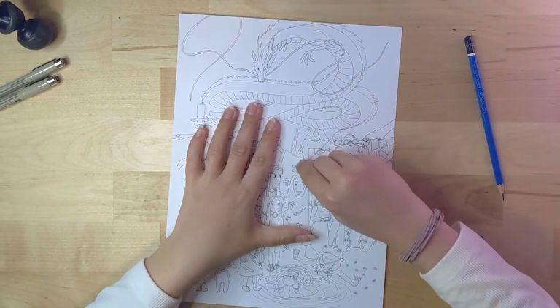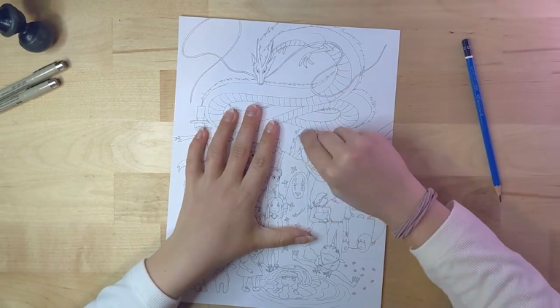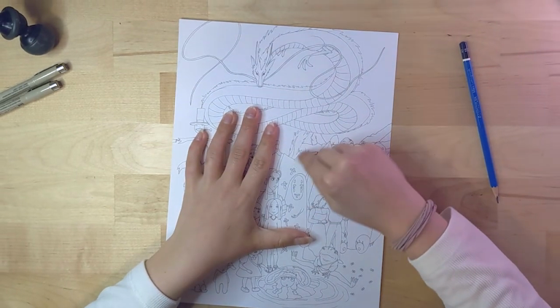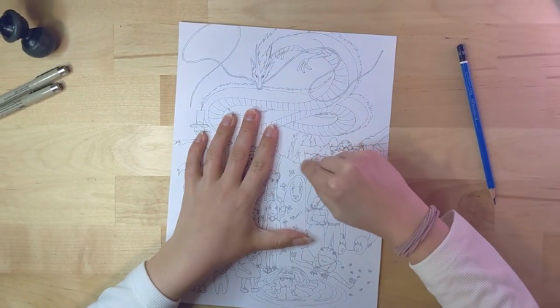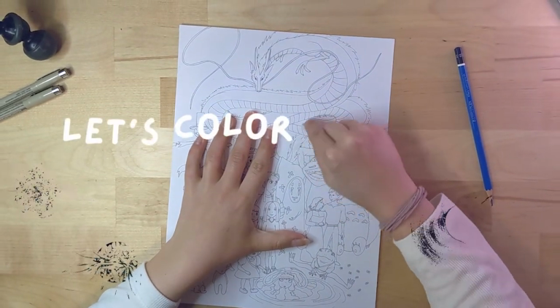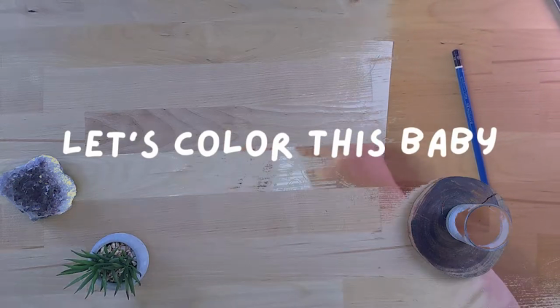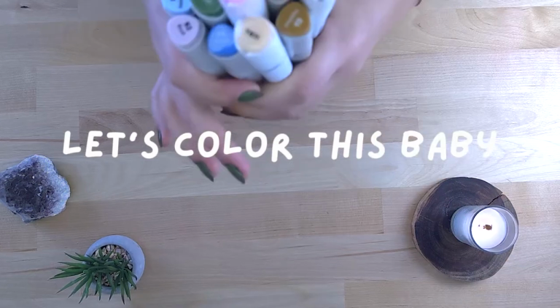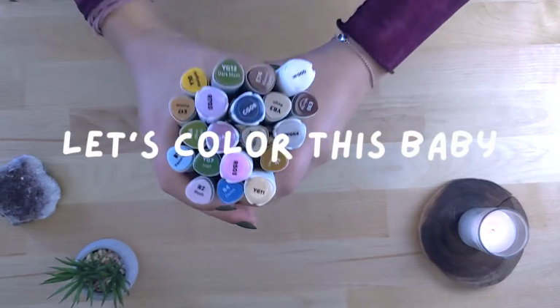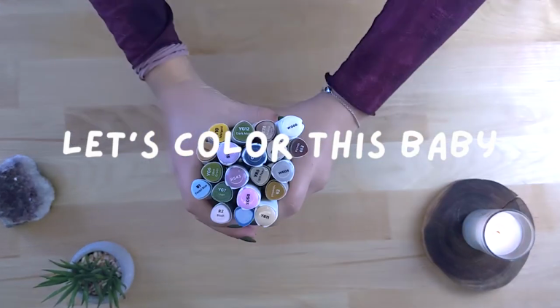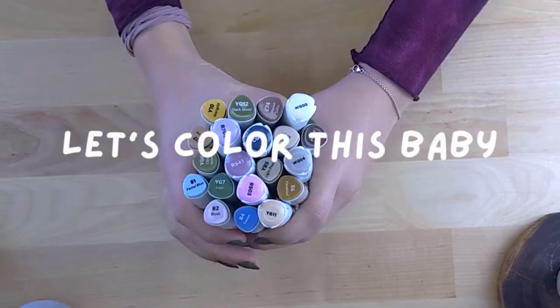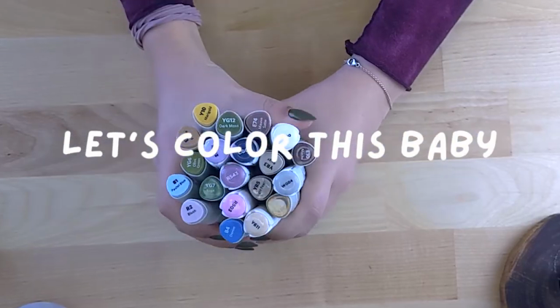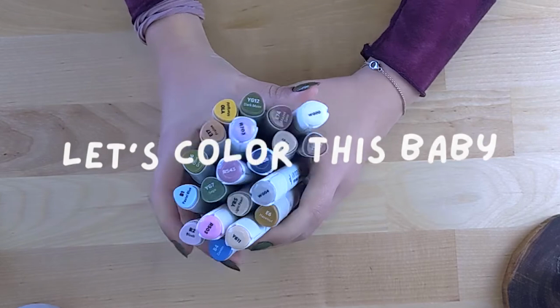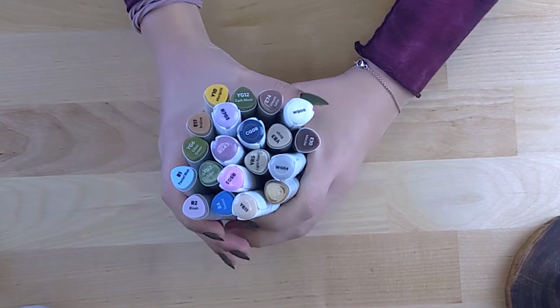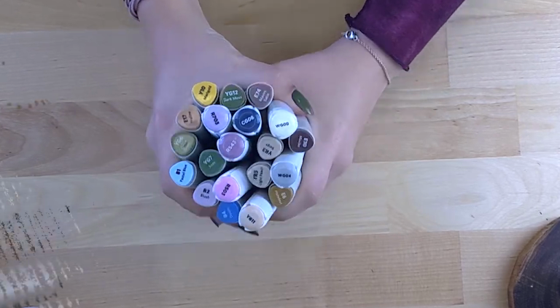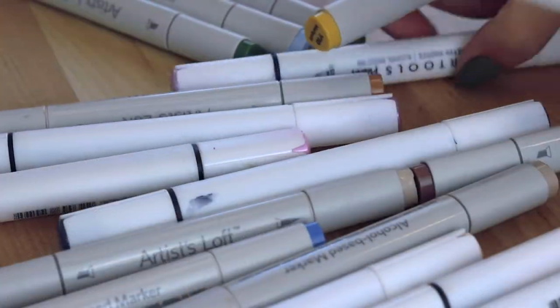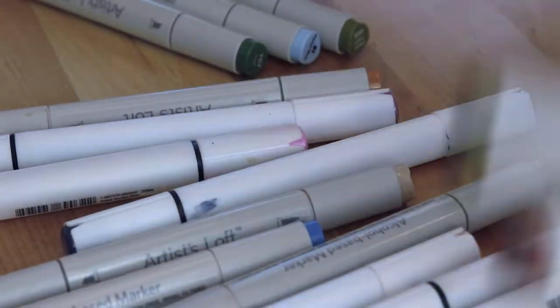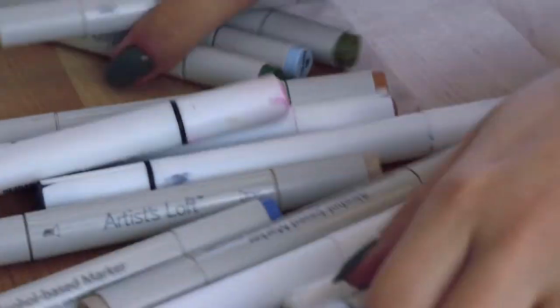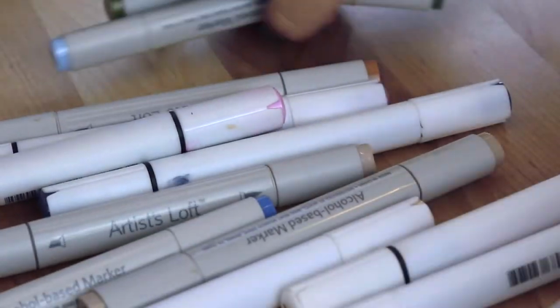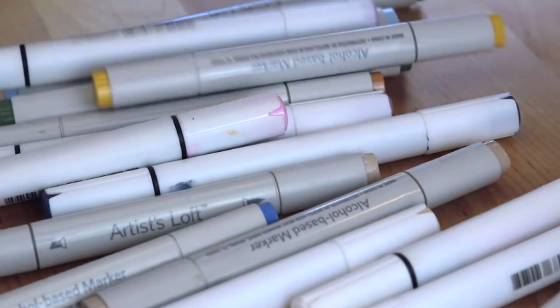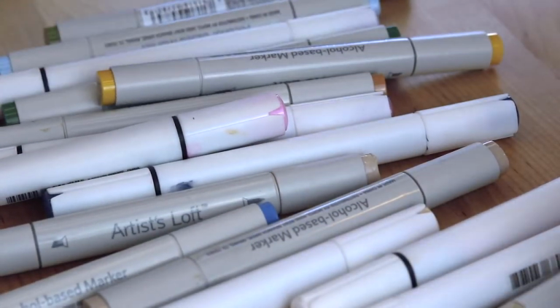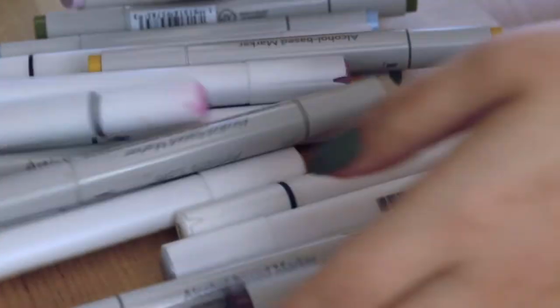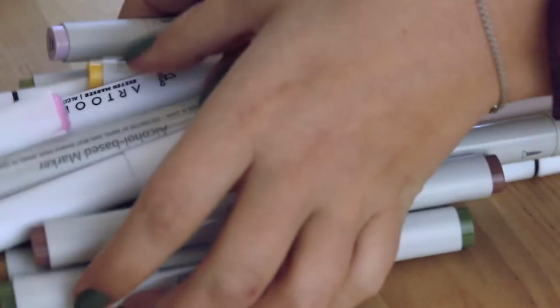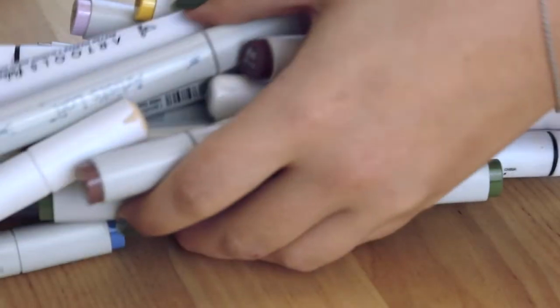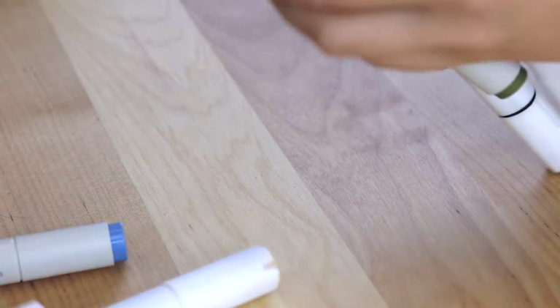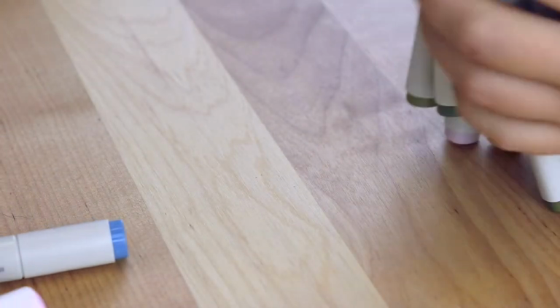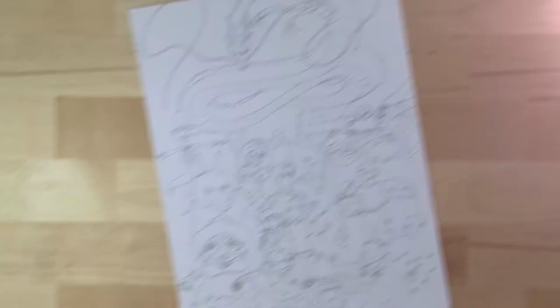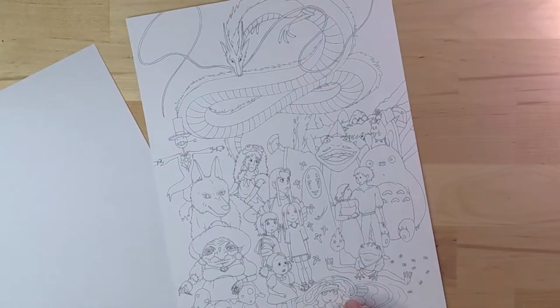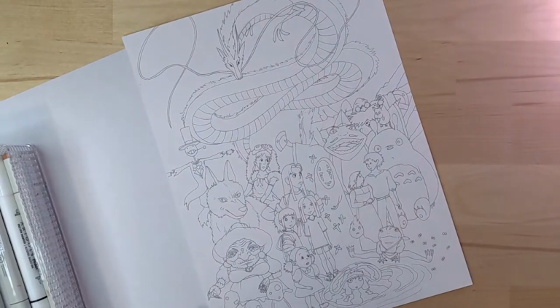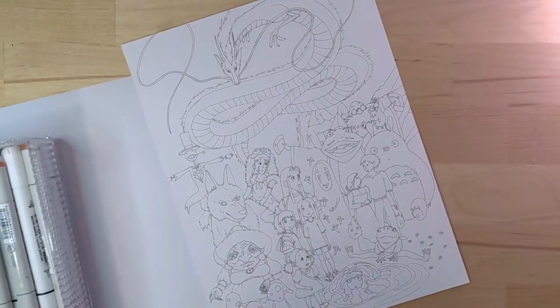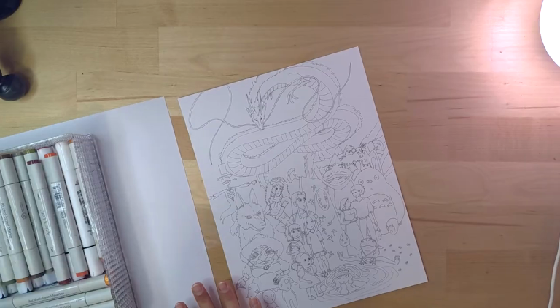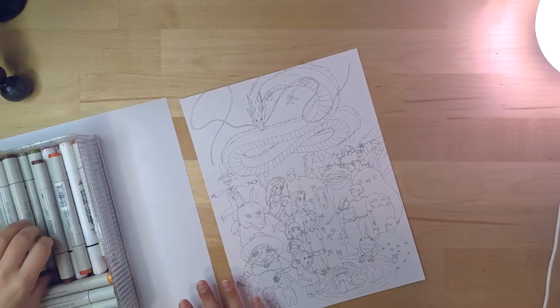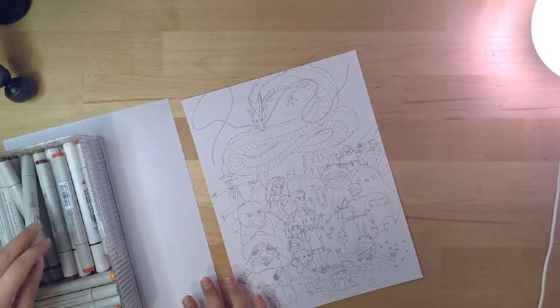Now it's time for the fun part — yes, we're finally going to color it with alcohol markers. I usually like toned-down, less saturated colors; I don't like bright and vivid colors, as you know, so that's what I'm going for here.